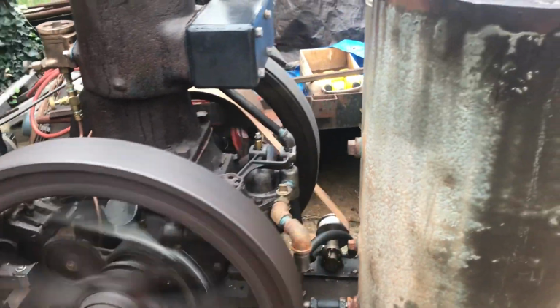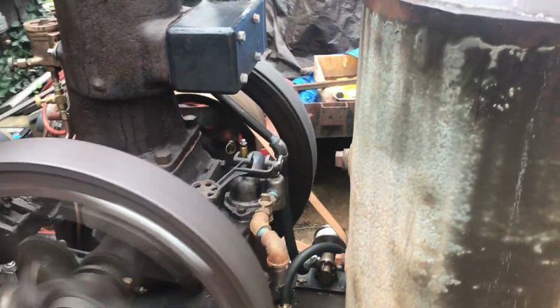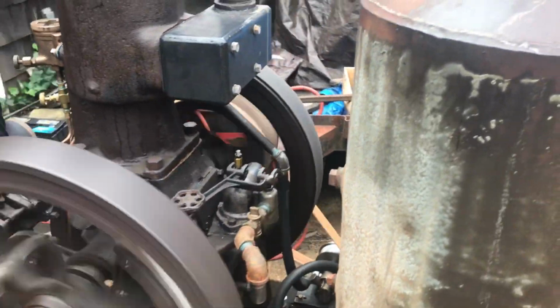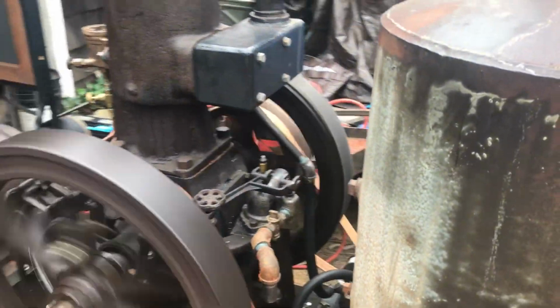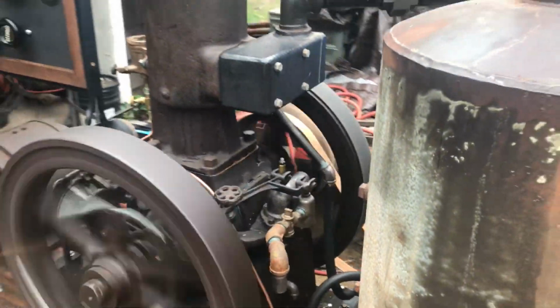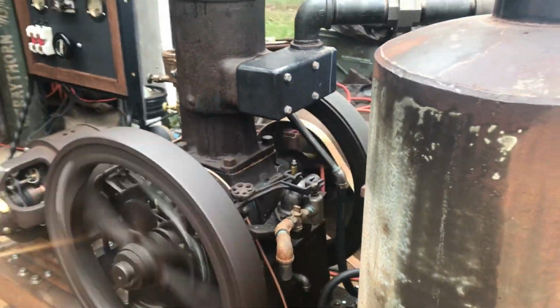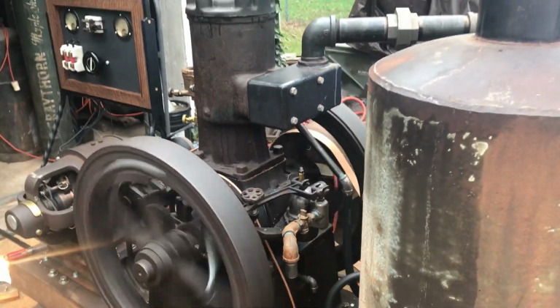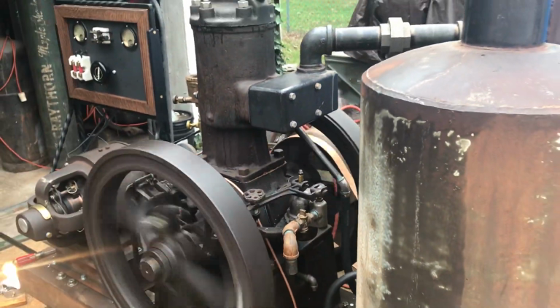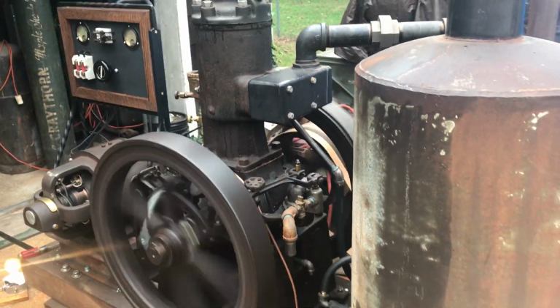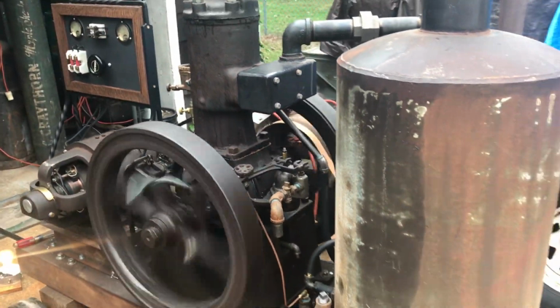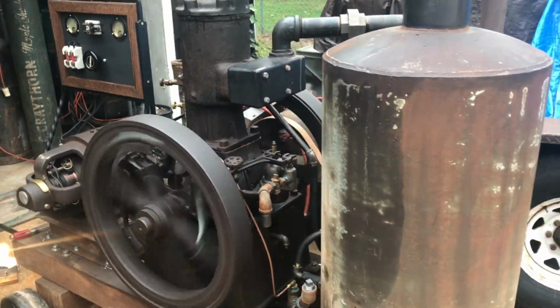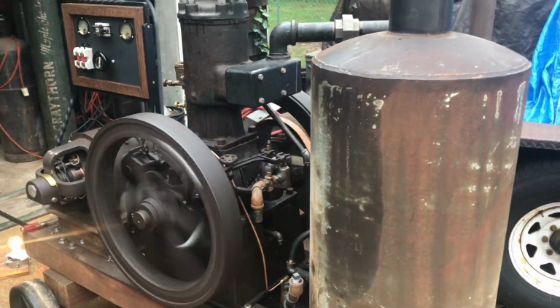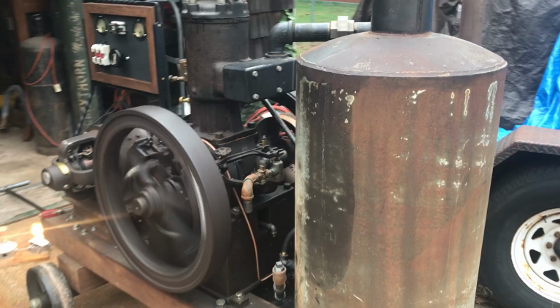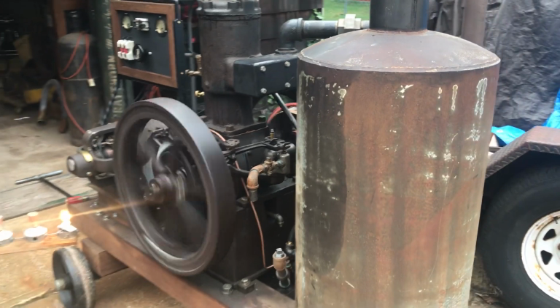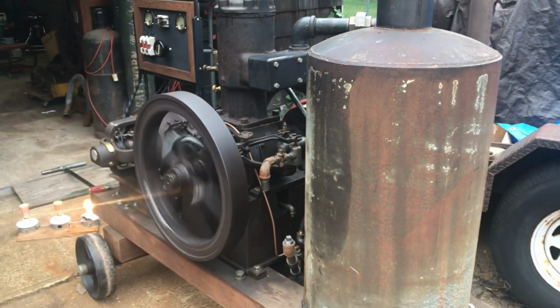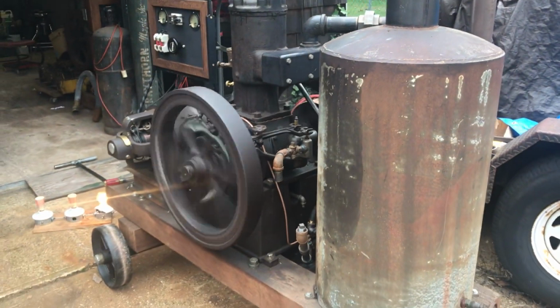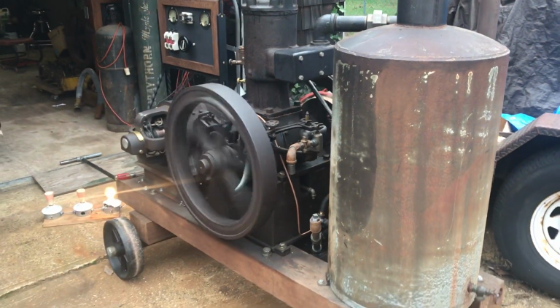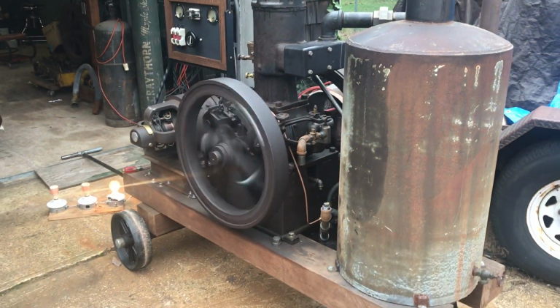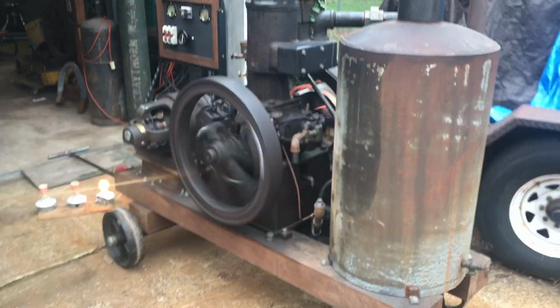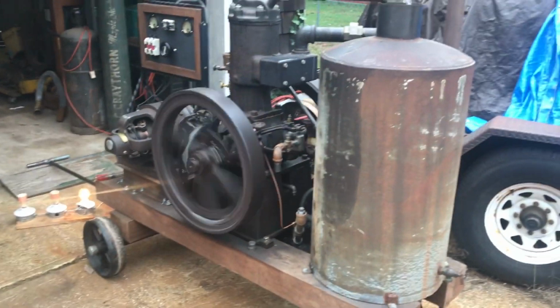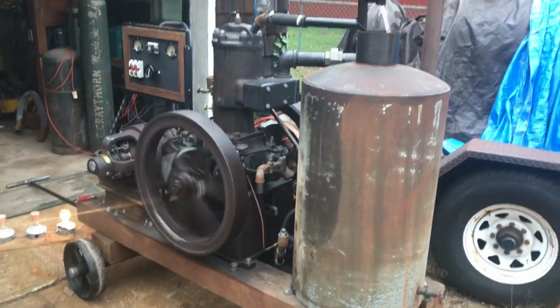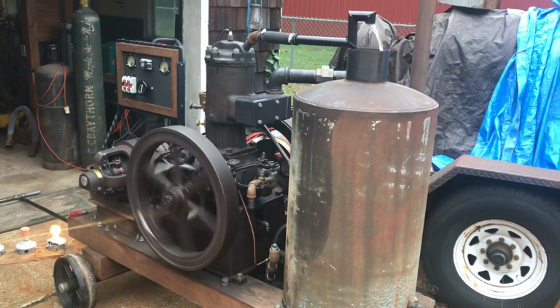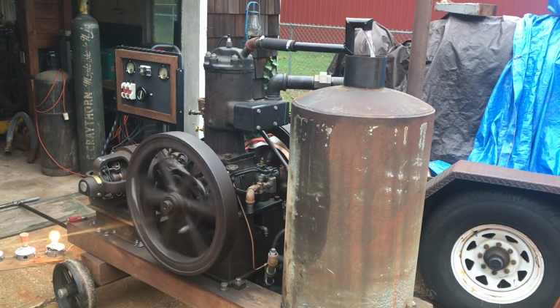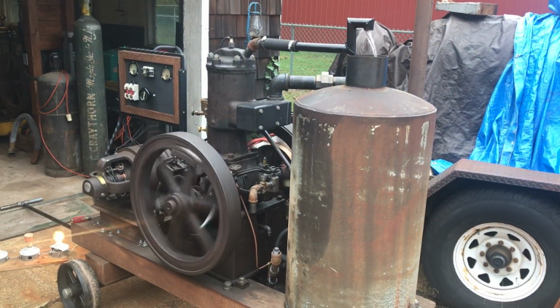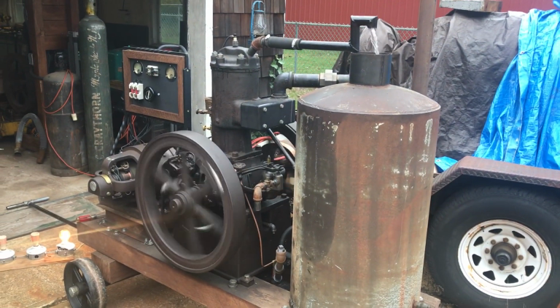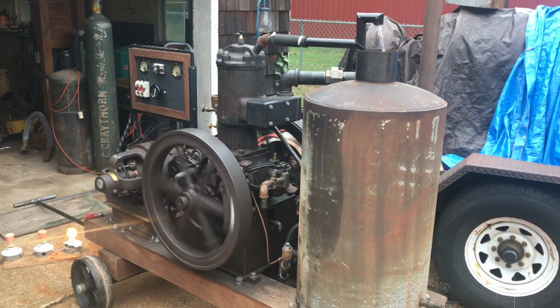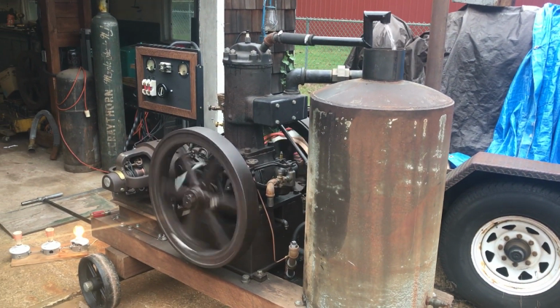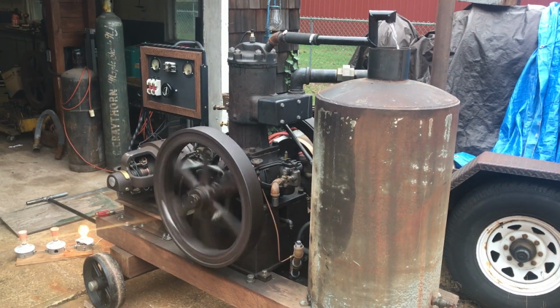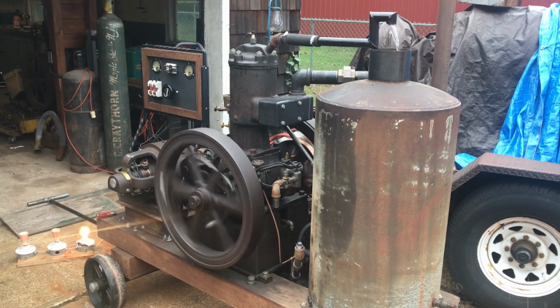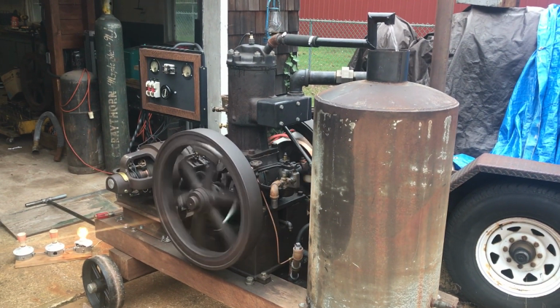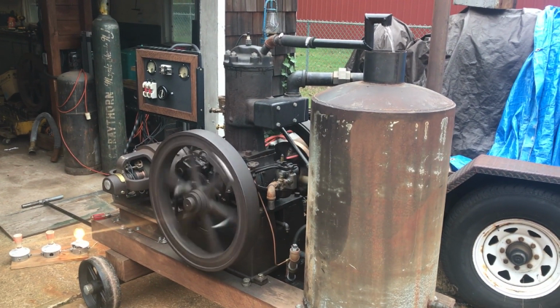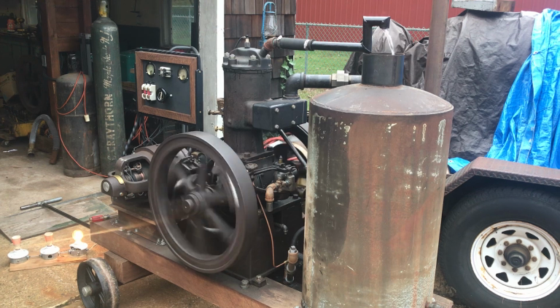I know everybody's wanting to see this run. So here it is — the old Bessemer, finally getting somewhere.